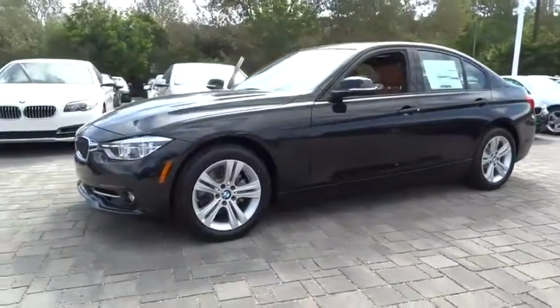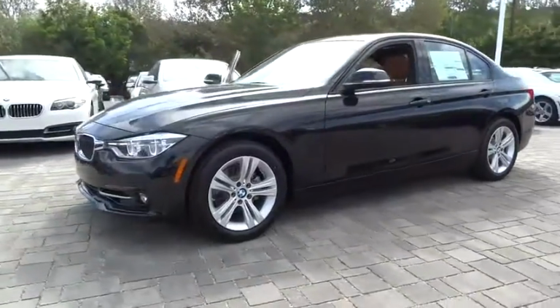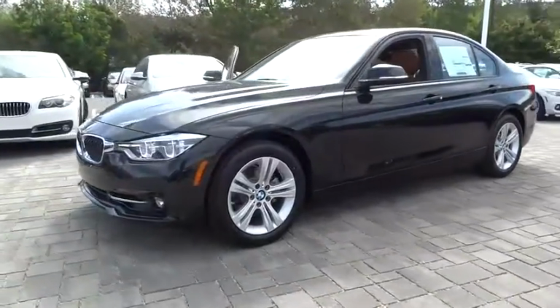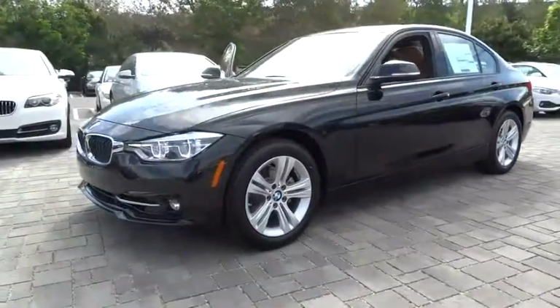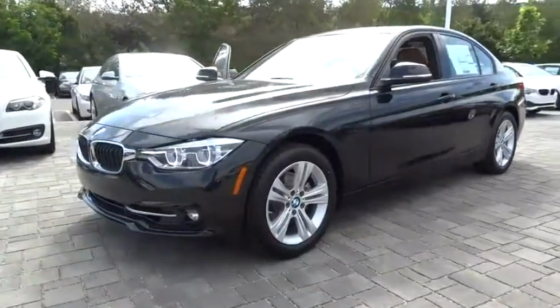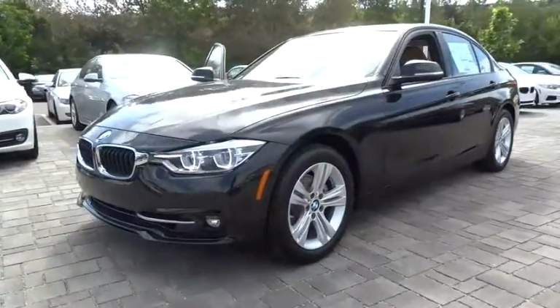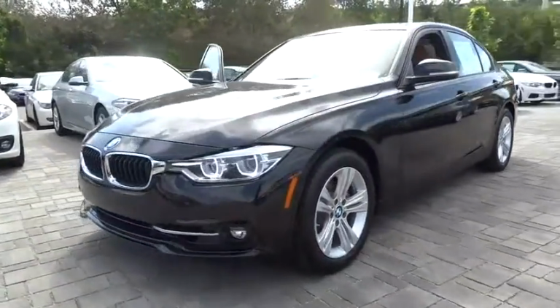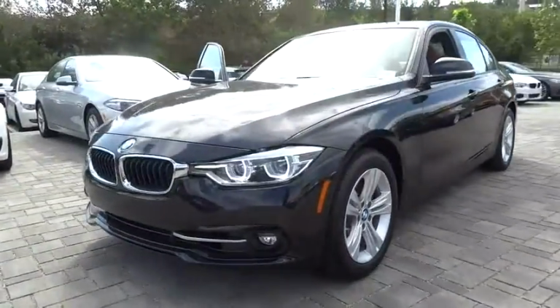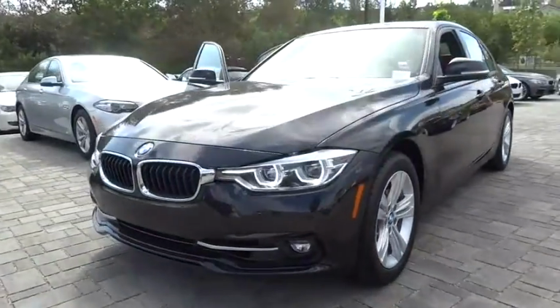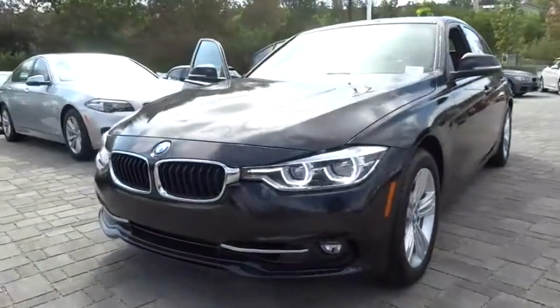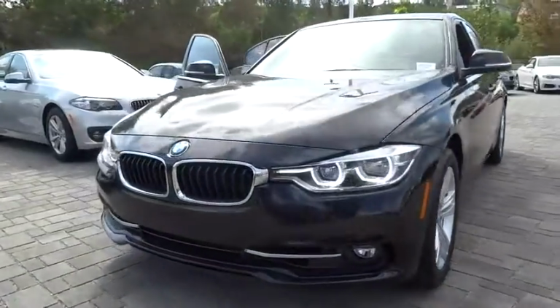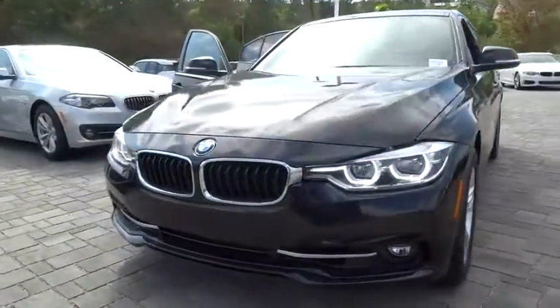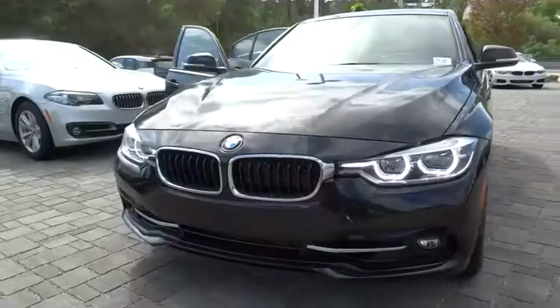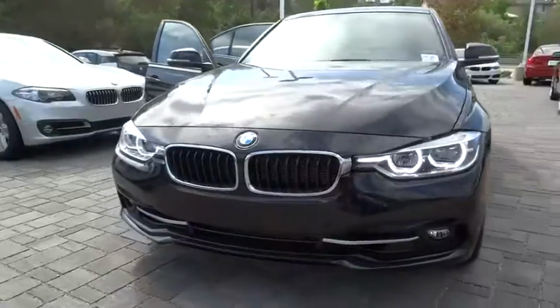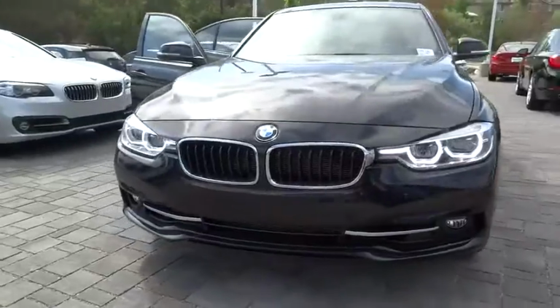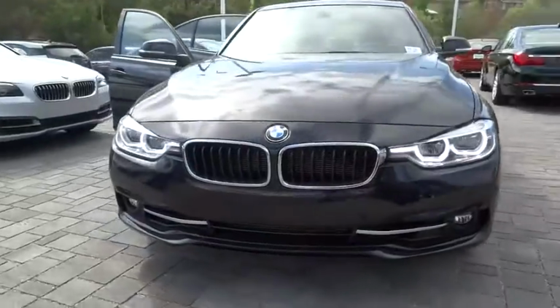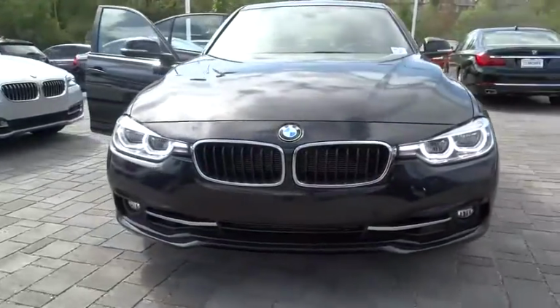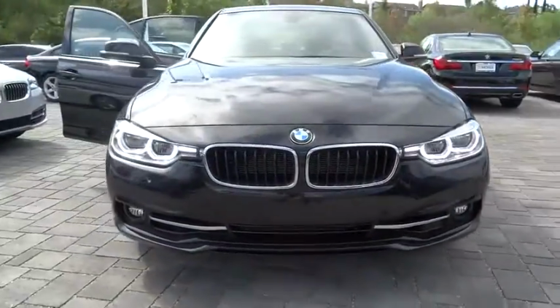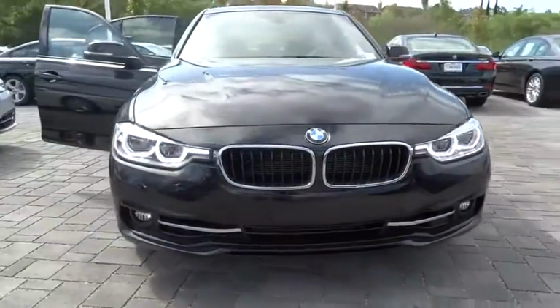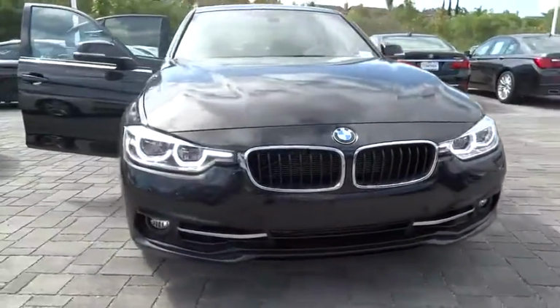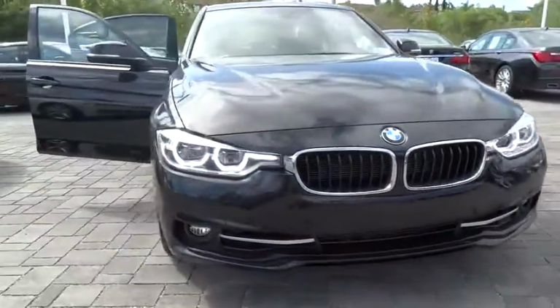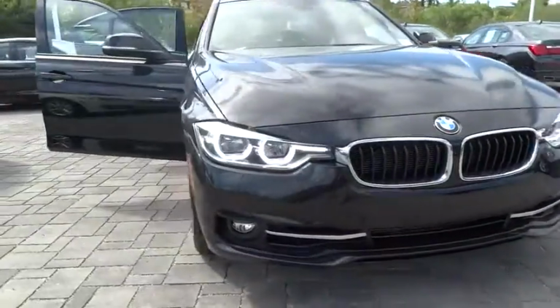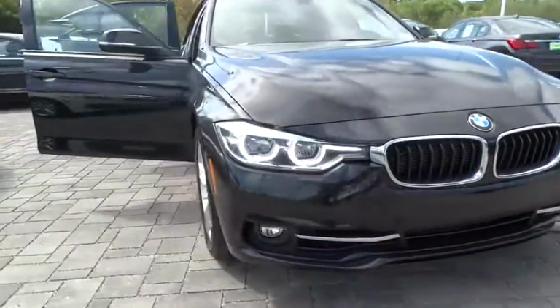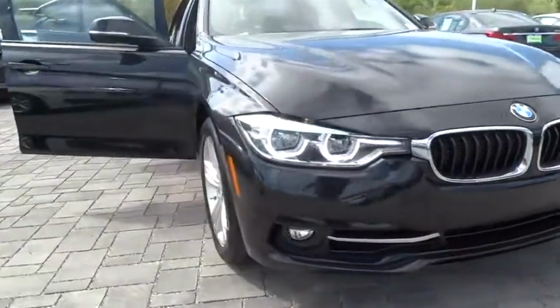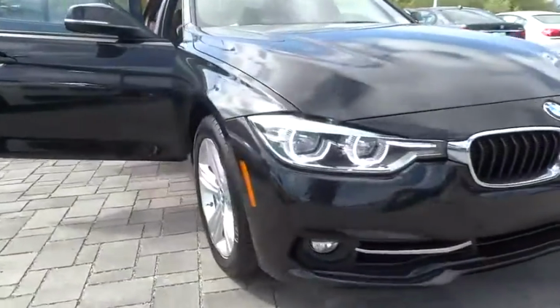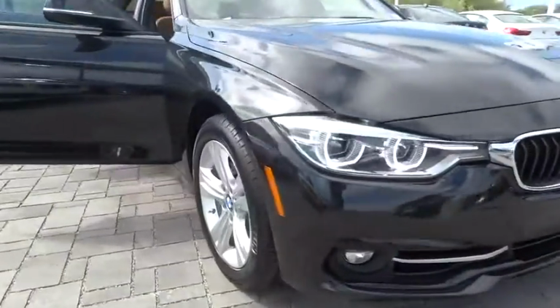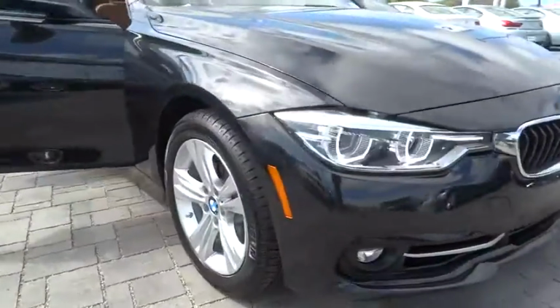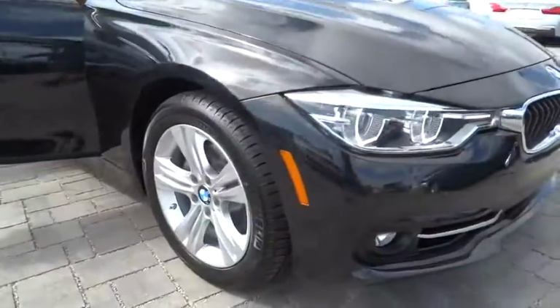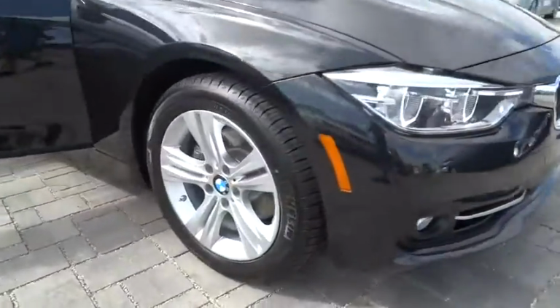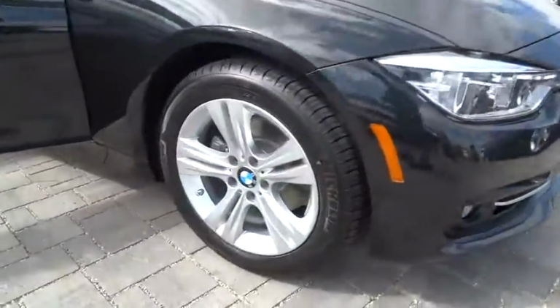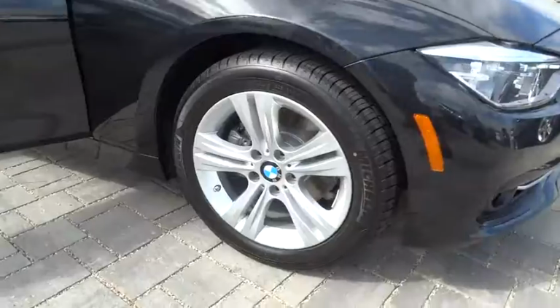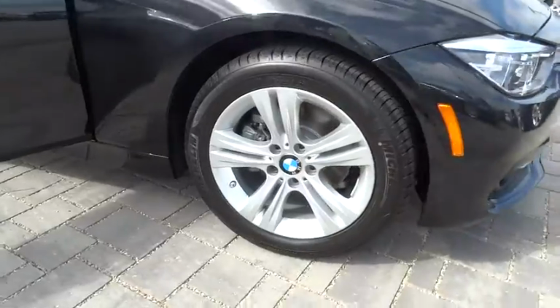Here are some of this vehicle's great options: heated front seats. This beauty is sure to make you the talk of the neighborhood, so call or drop in for a test drive today.